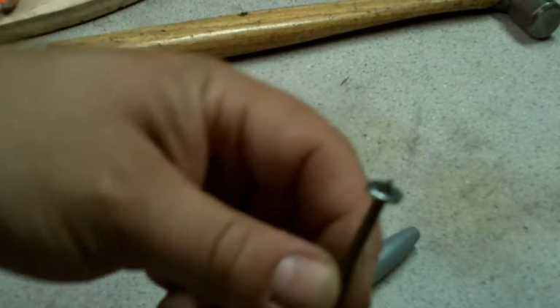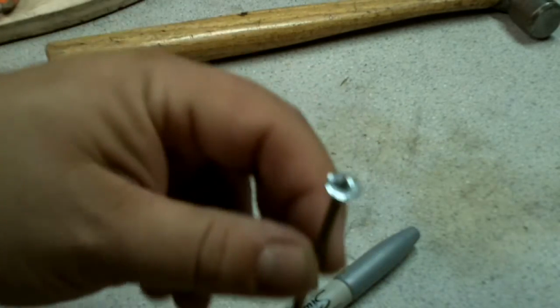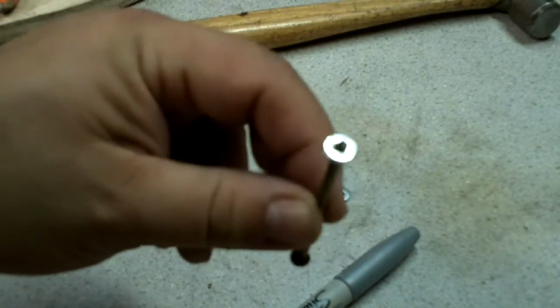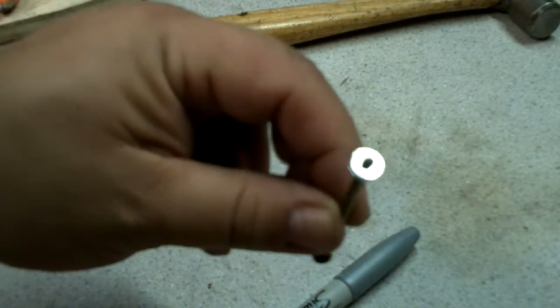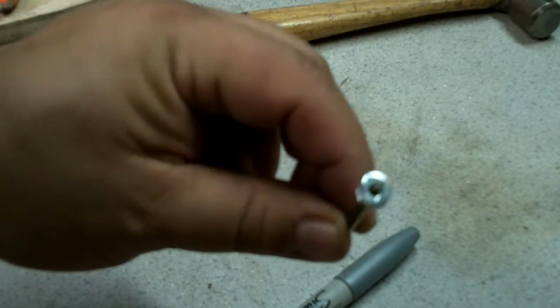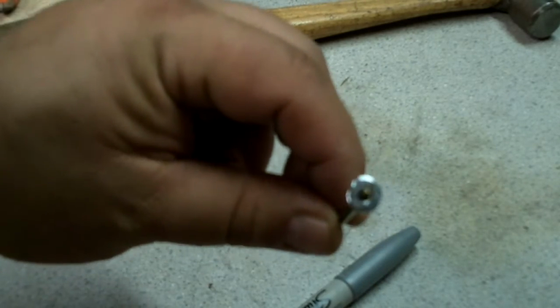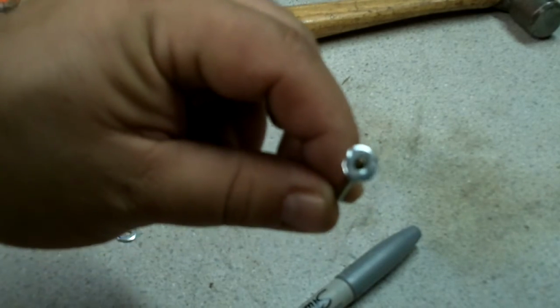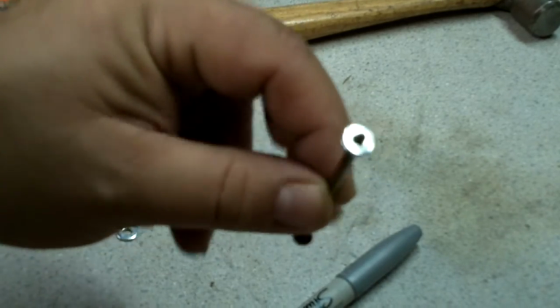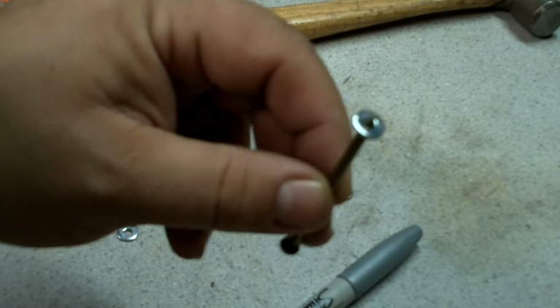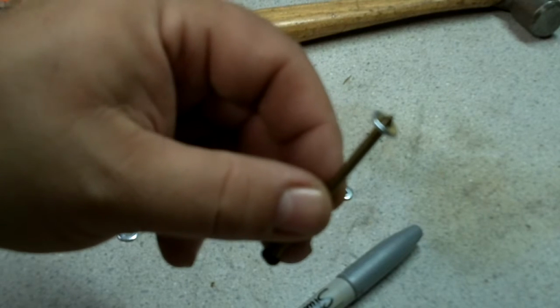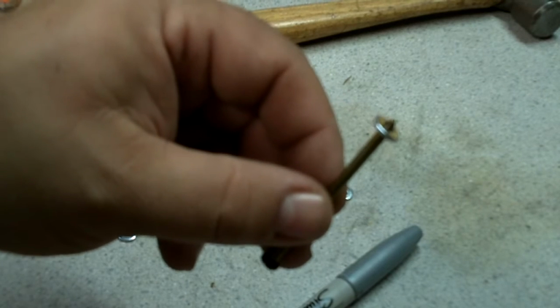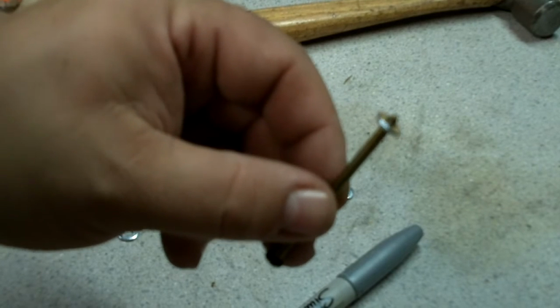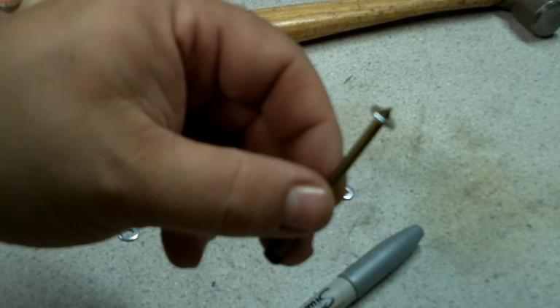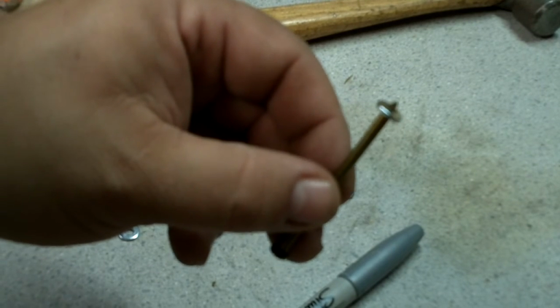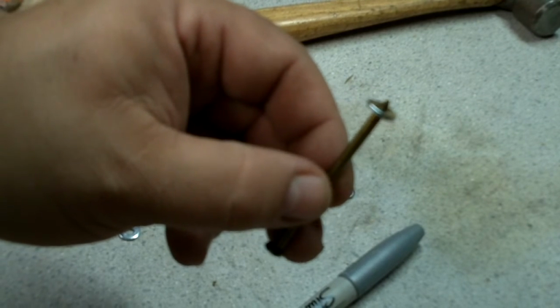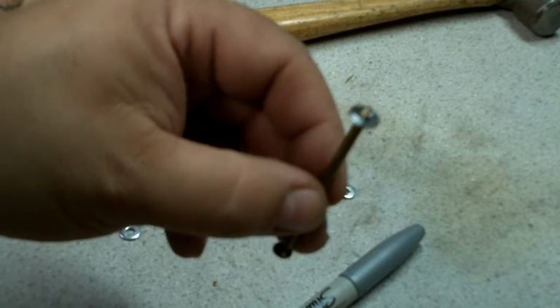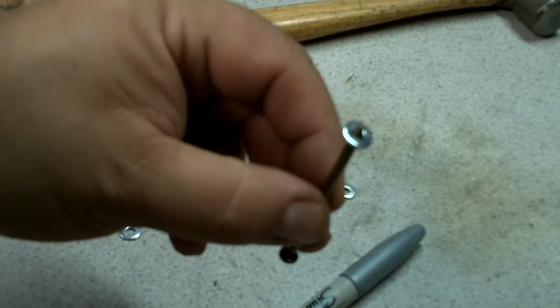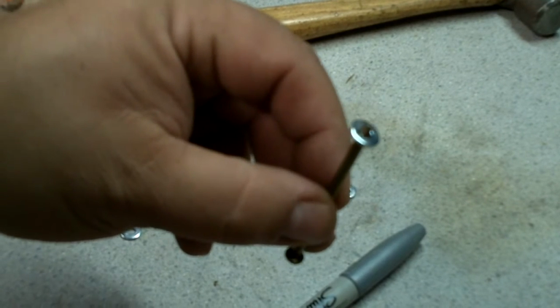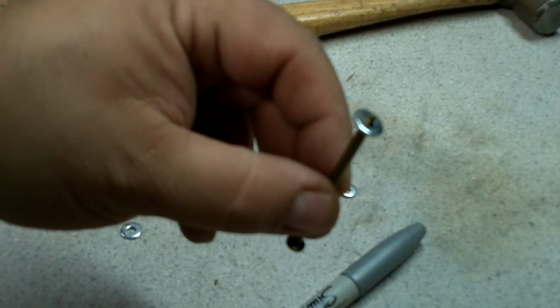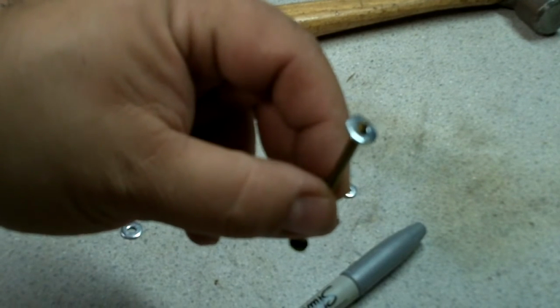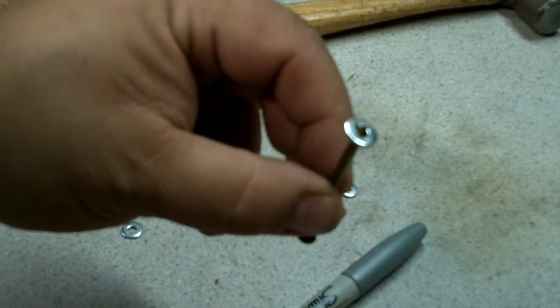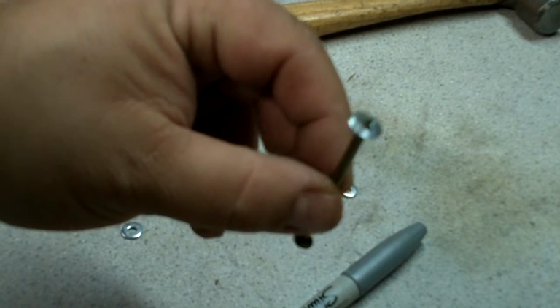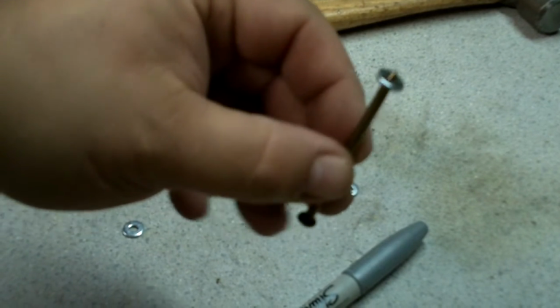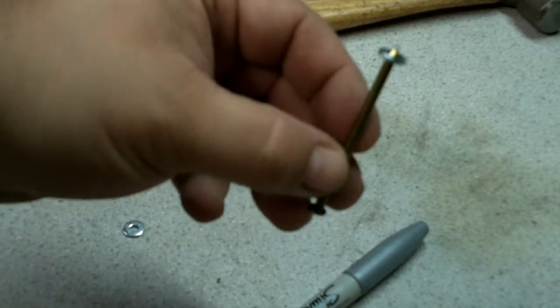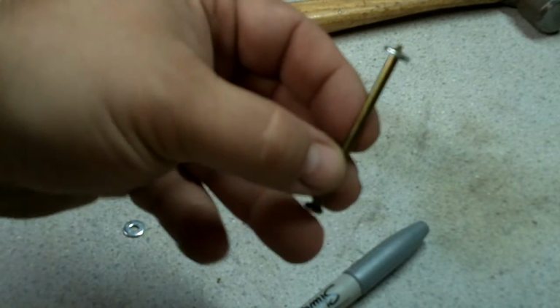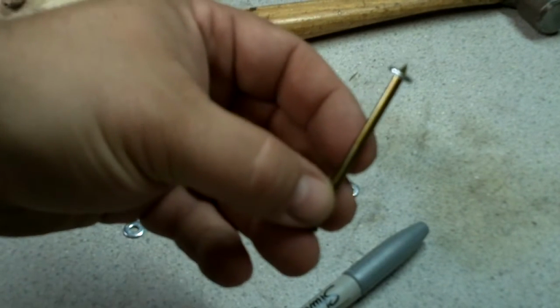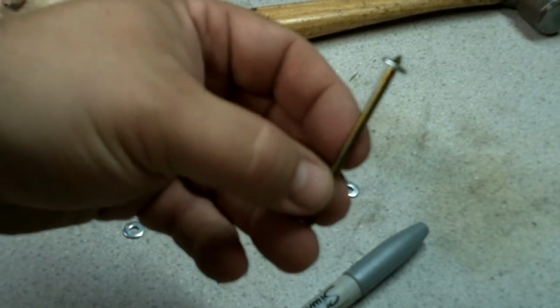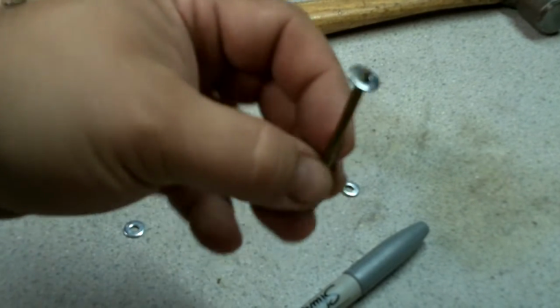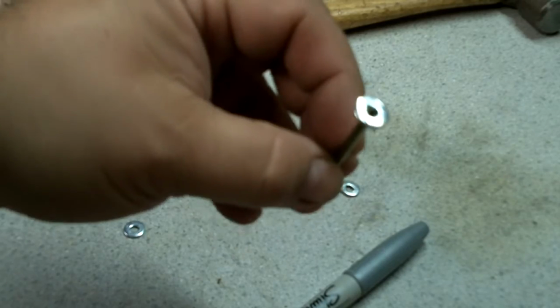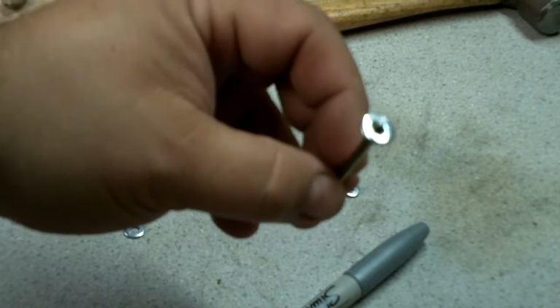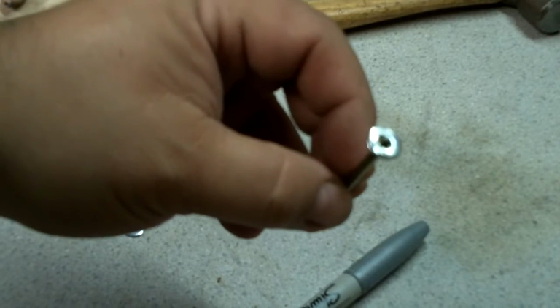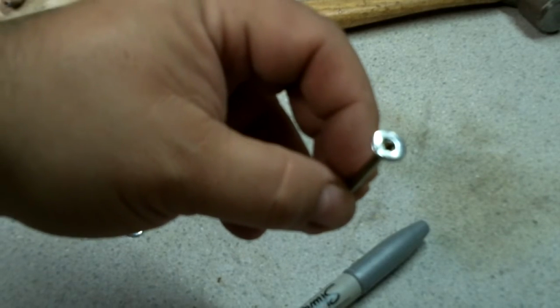That is just something I have taken from the copper rivets that we use. It naturally does that because of the taper on the rivet, but we don't have that taper here.